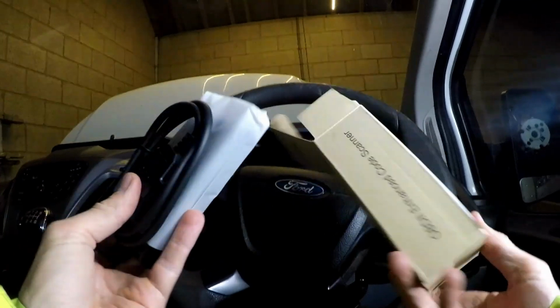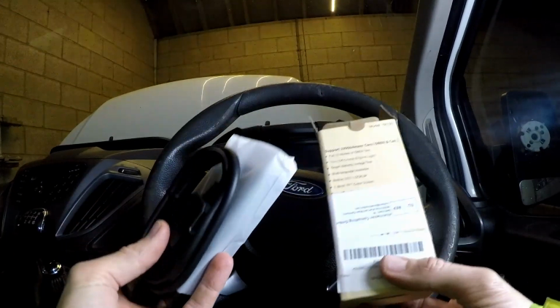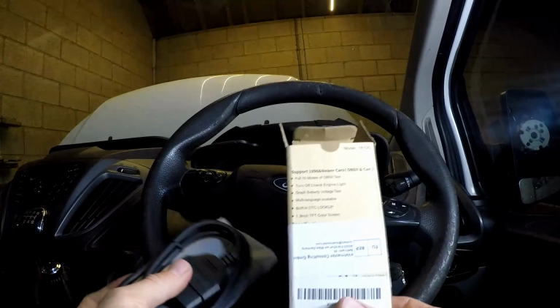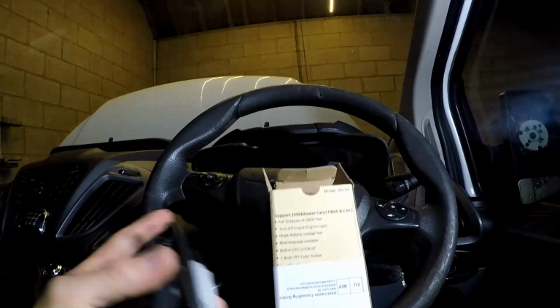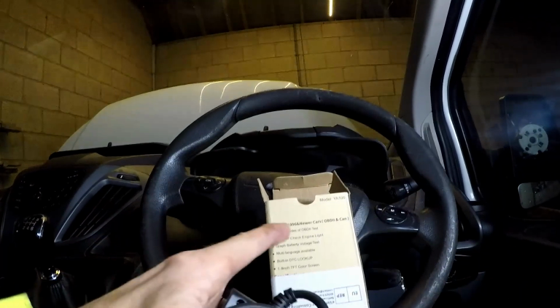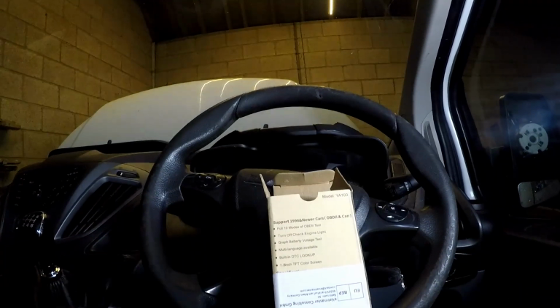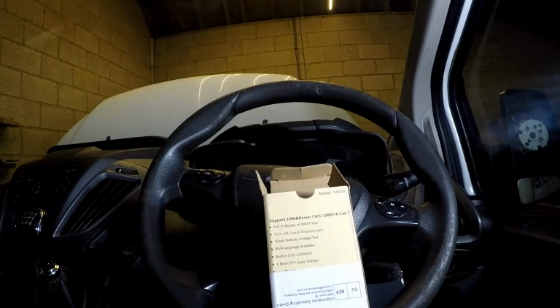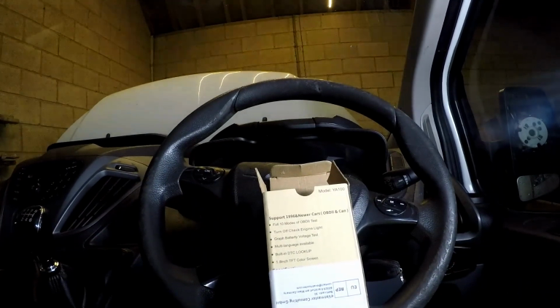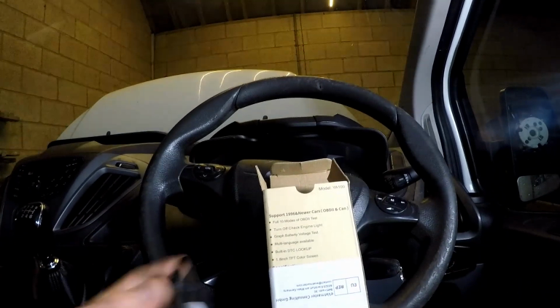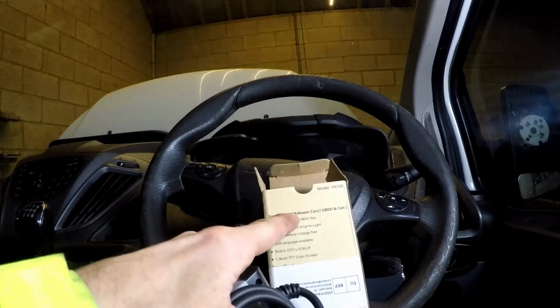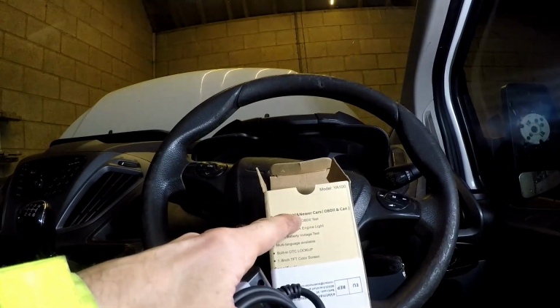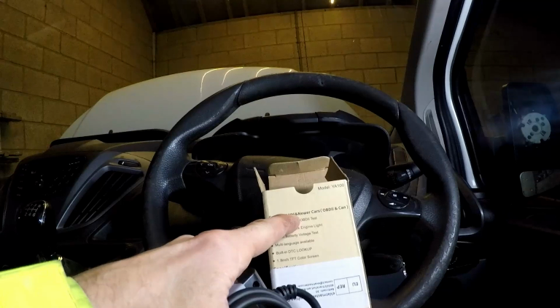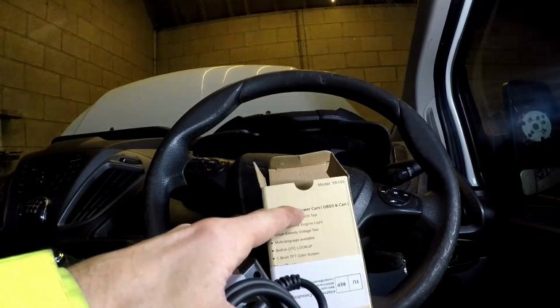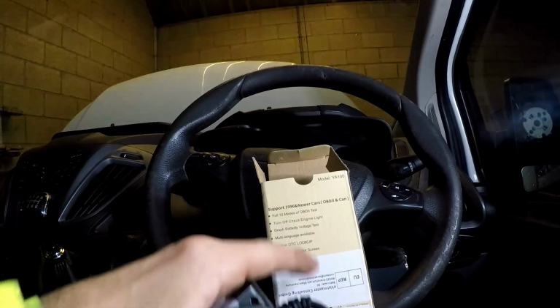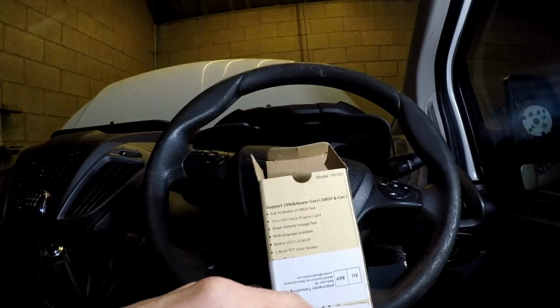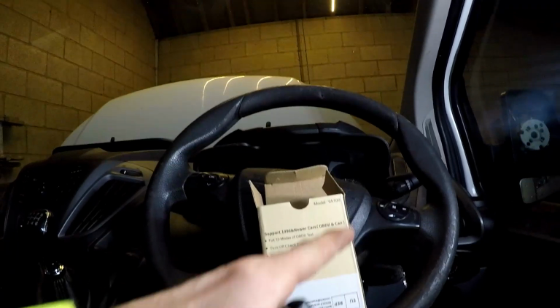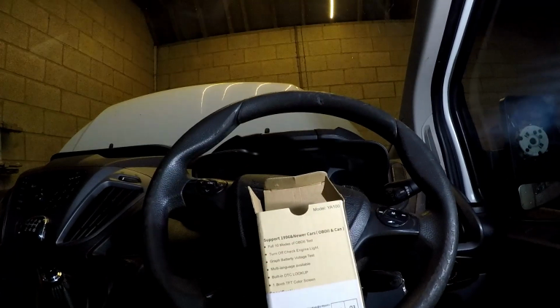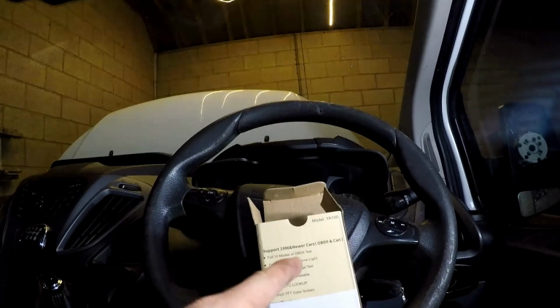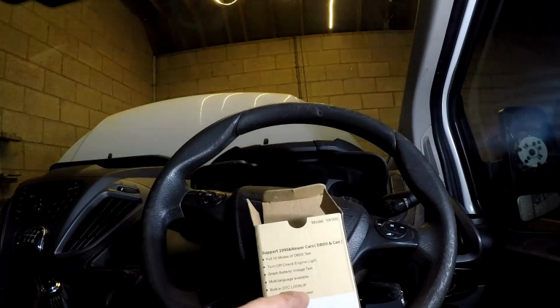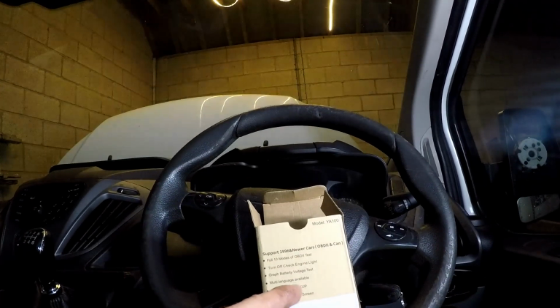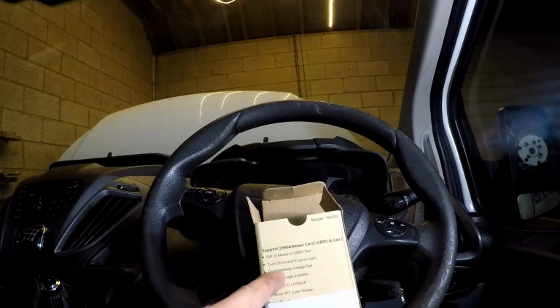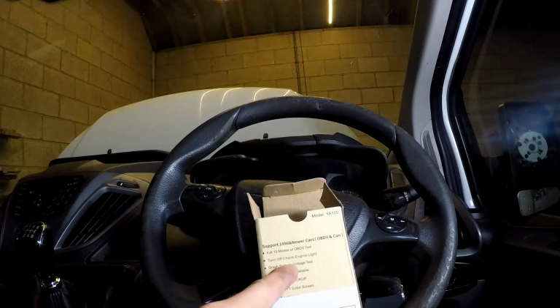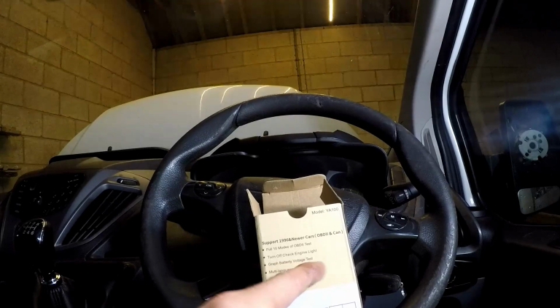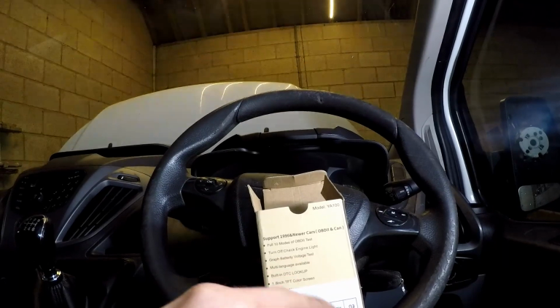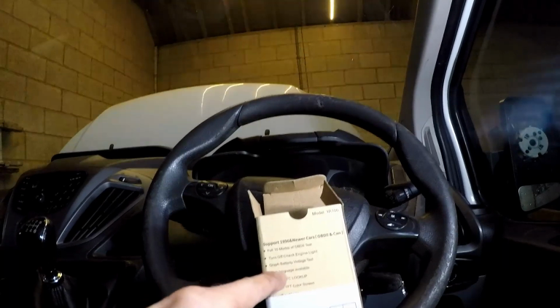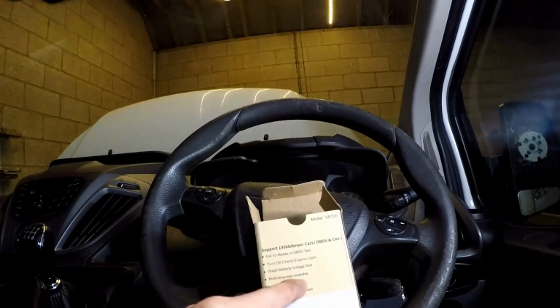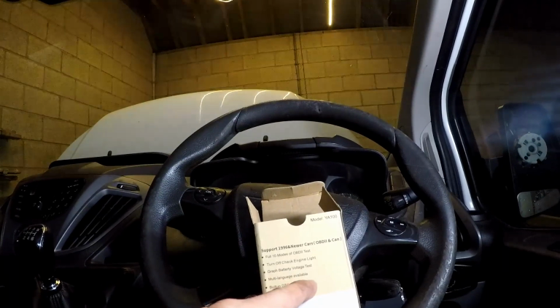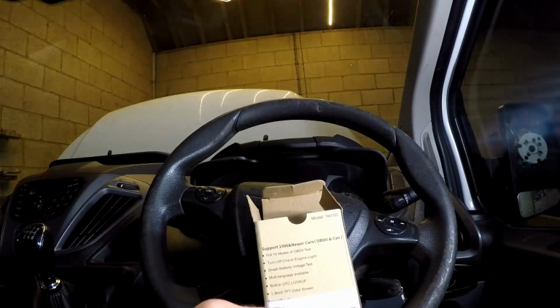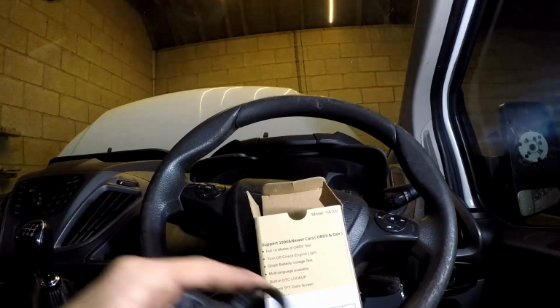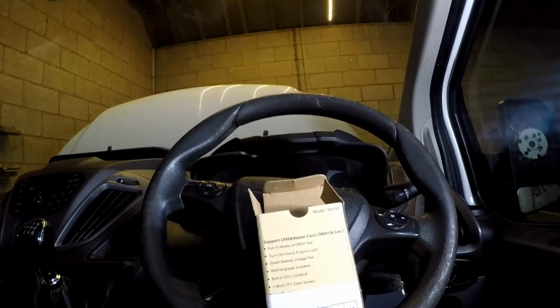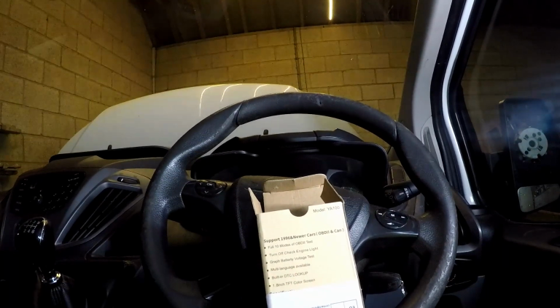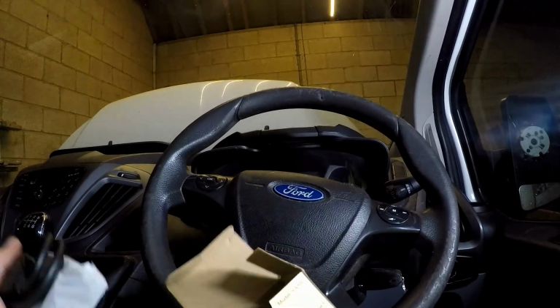It's the first time I've unboxed it. It's got 10 modes of OBD2 test. It says 1996 and newer — we'll test that in a moment. You can do CAN, turn off check lights, do a graph battery voltage test, multi-language available, DTC lookup, and it's got a colour screen.